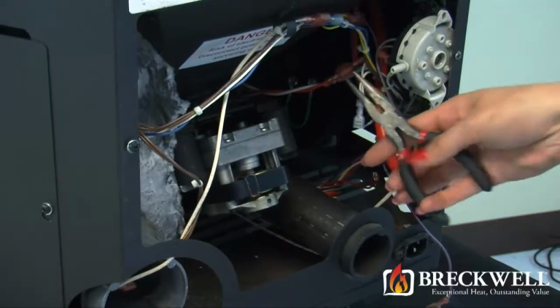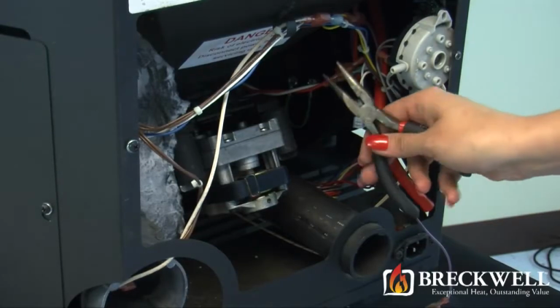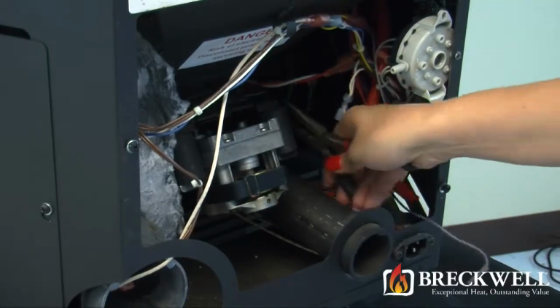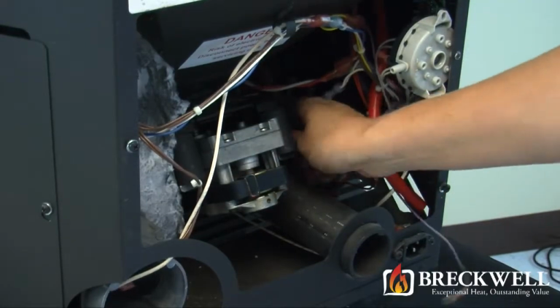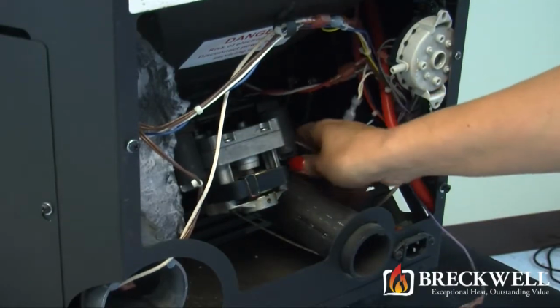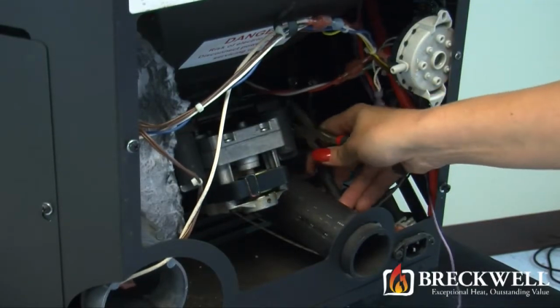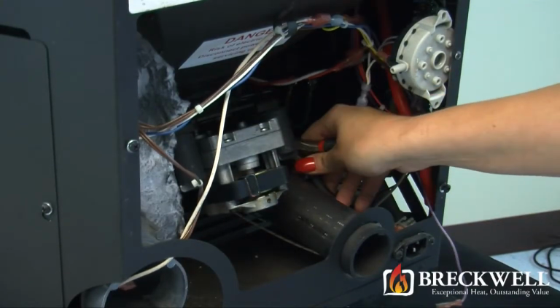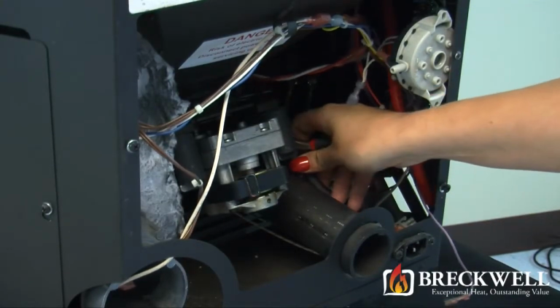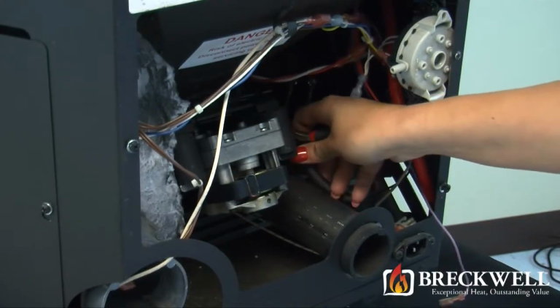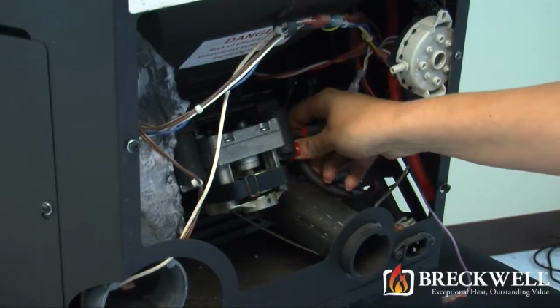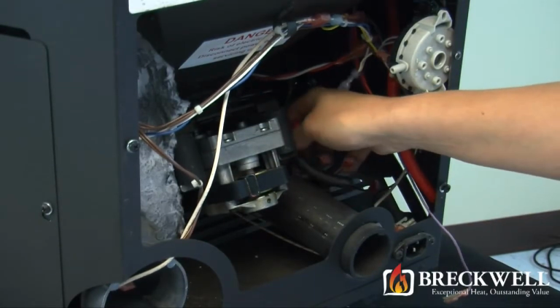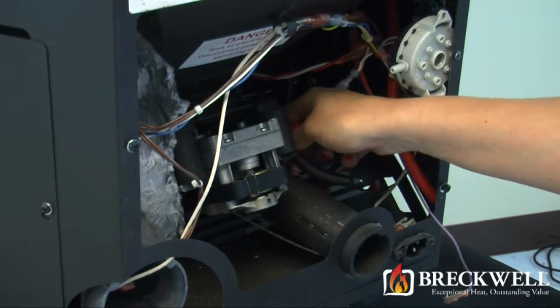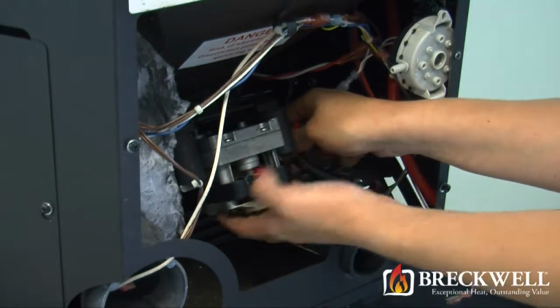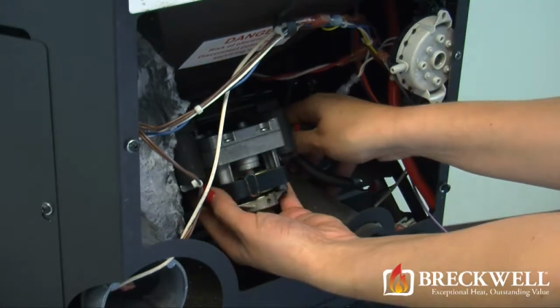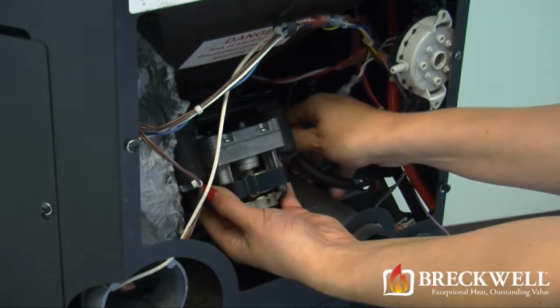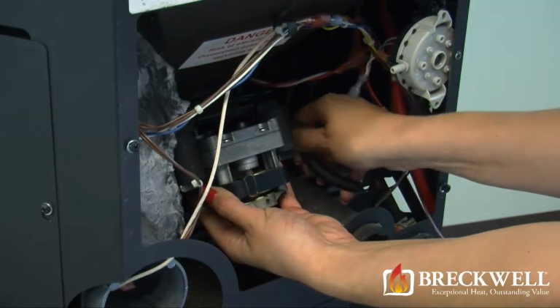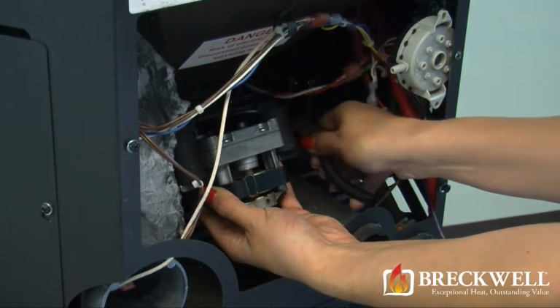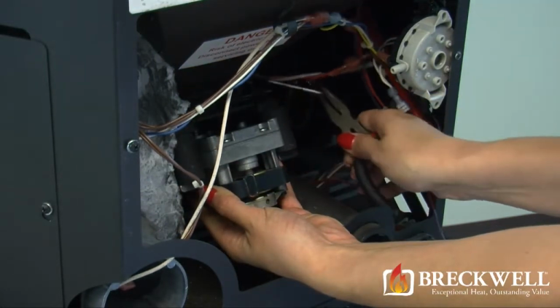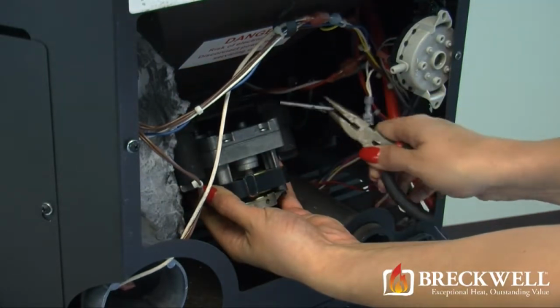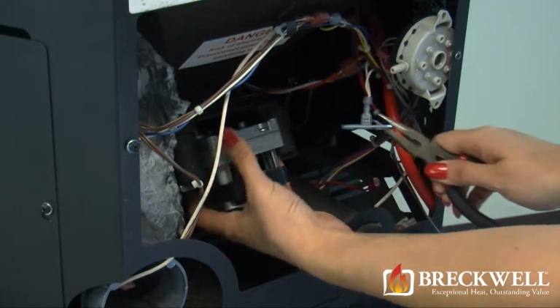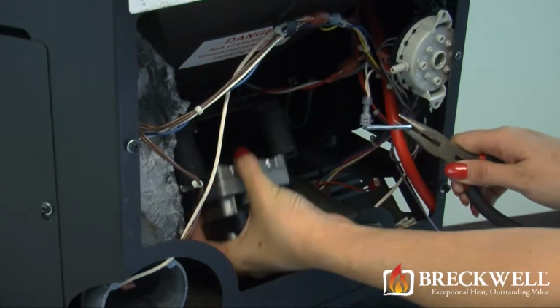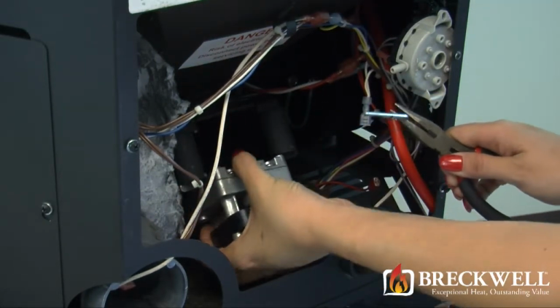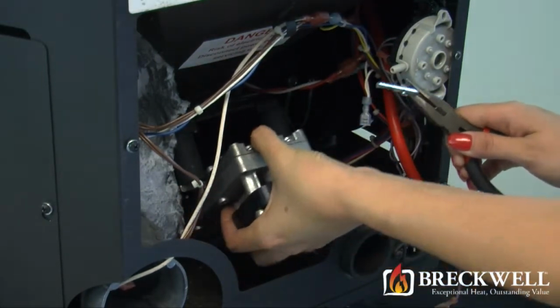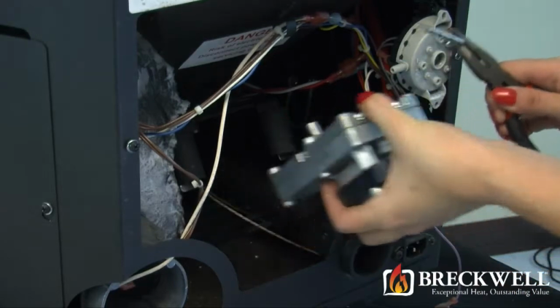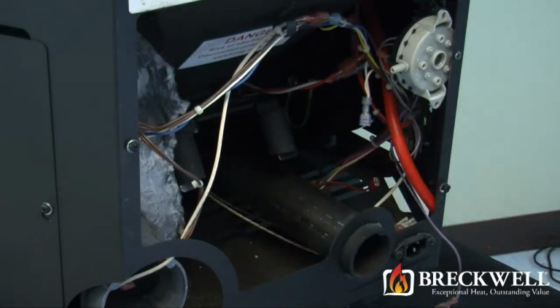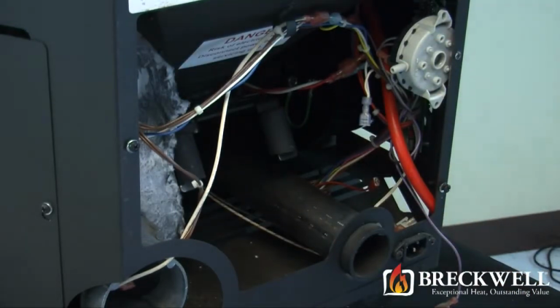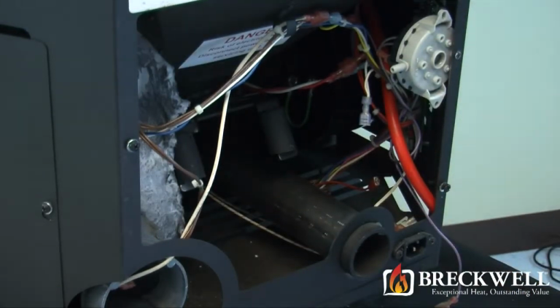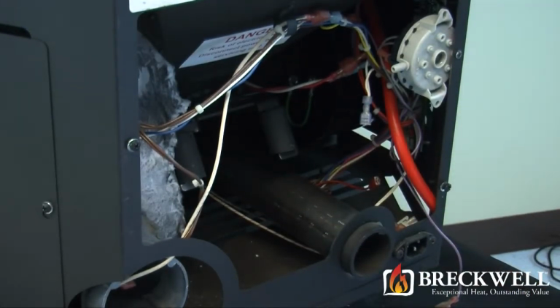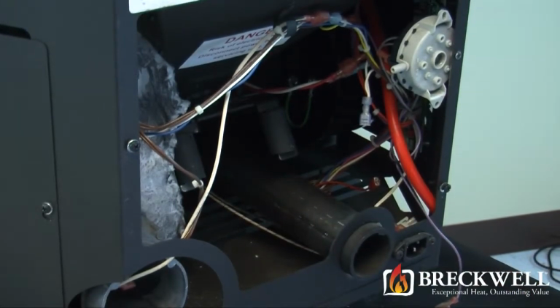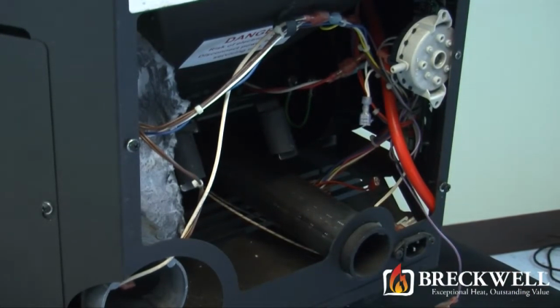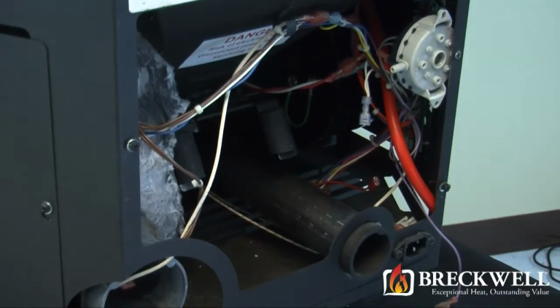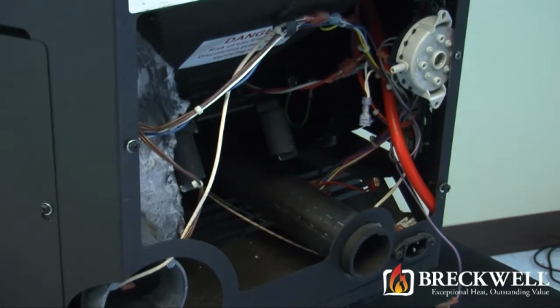Next, locate the retainer clip holding the auger motor to the auger drive shaft. While supporting the auger motor with one hand, use your needle nose pliers to remove the retainer clip. The auger motor should then drop down free from the auger drive shaft.